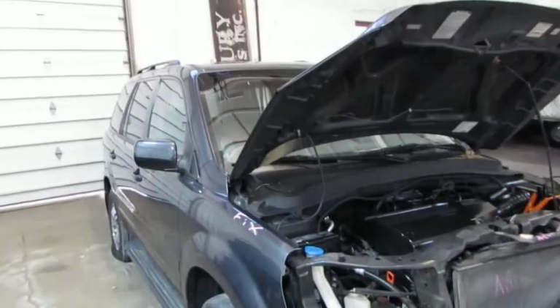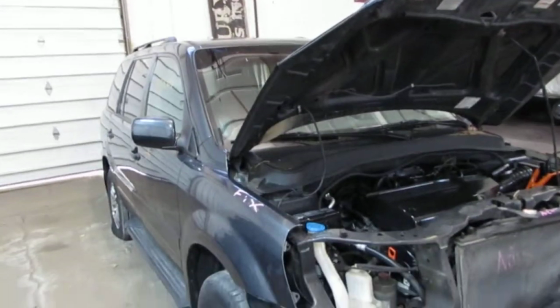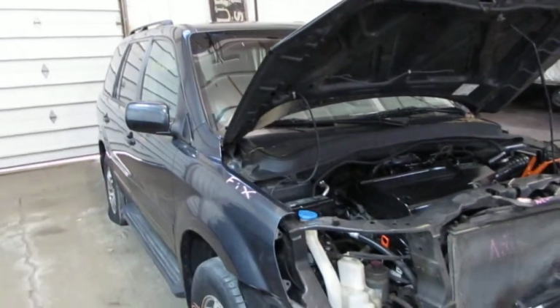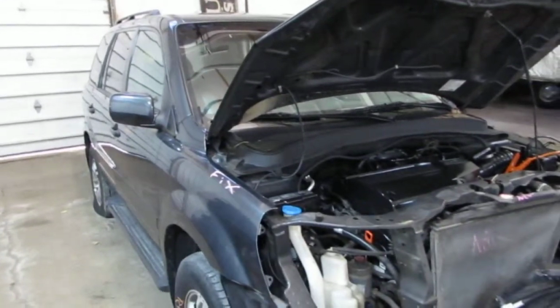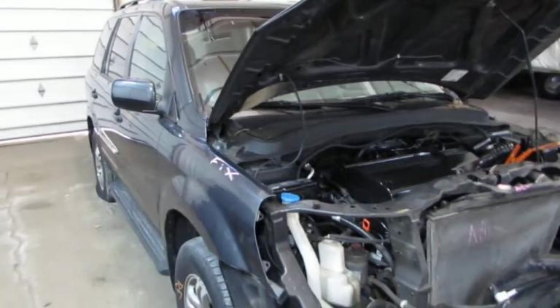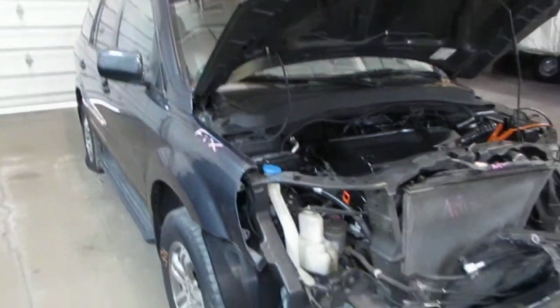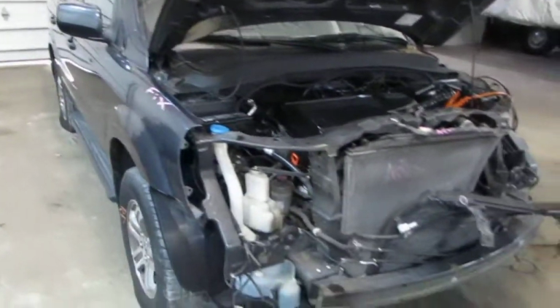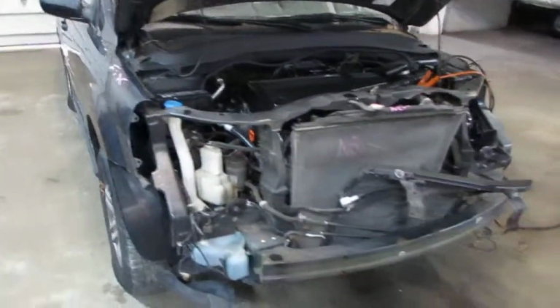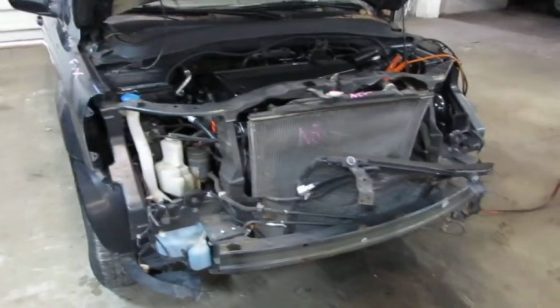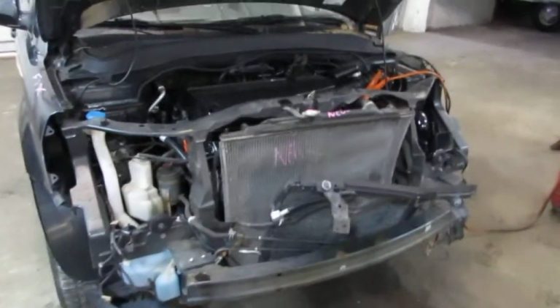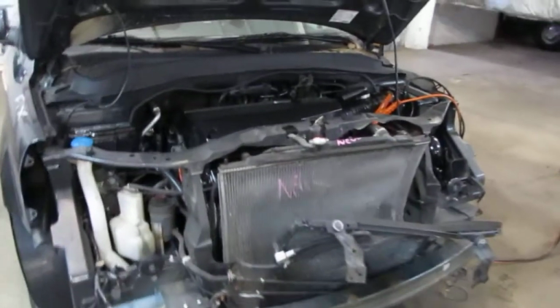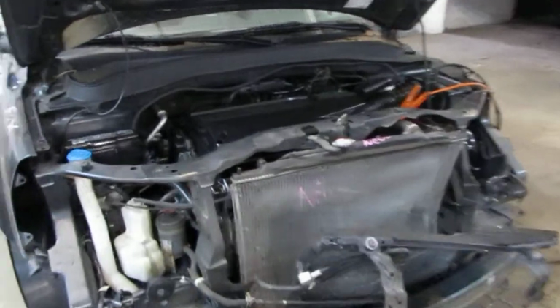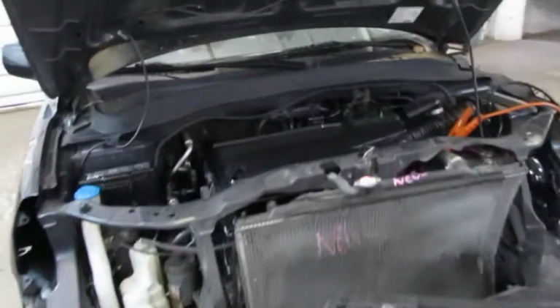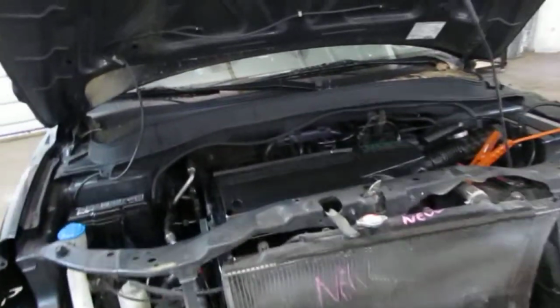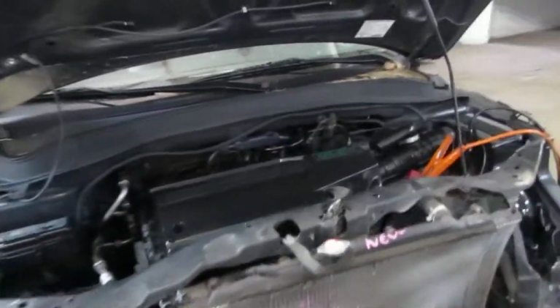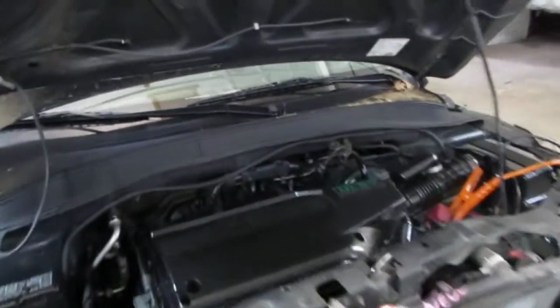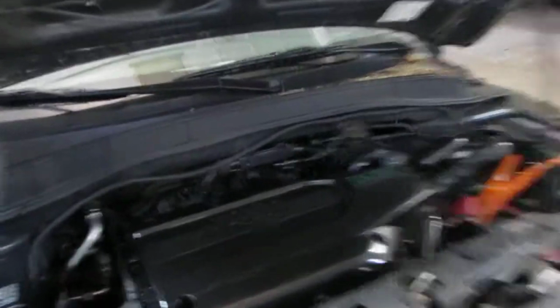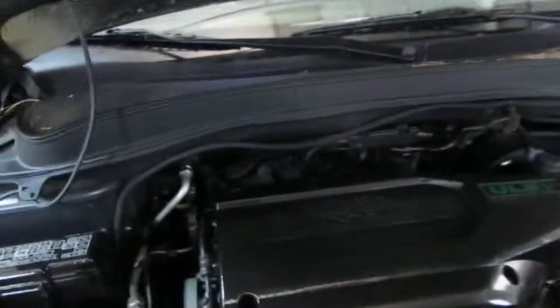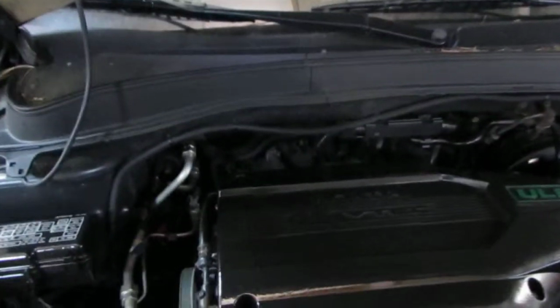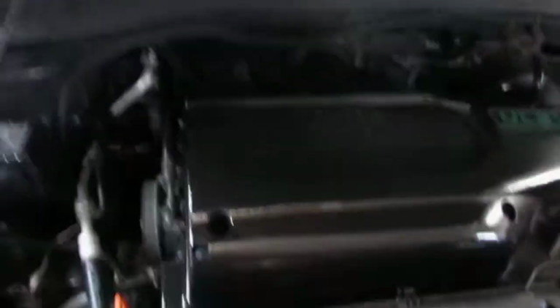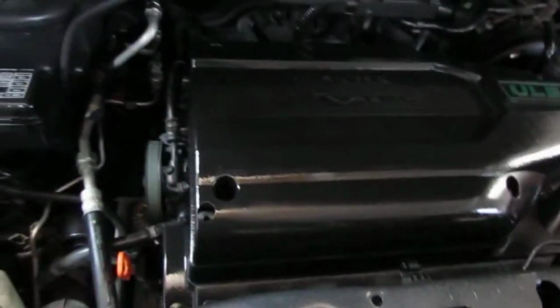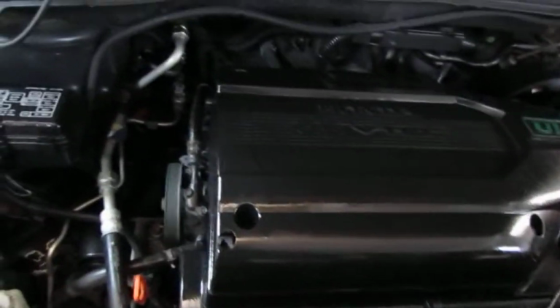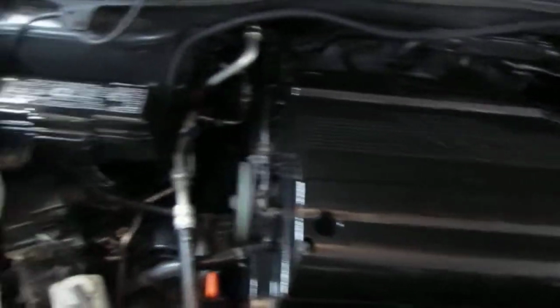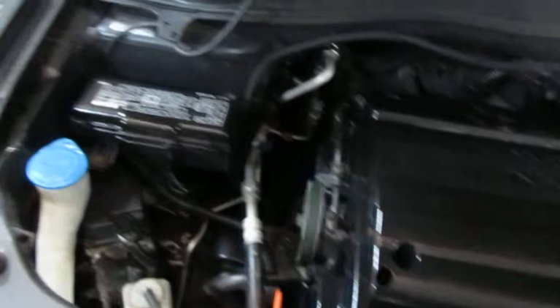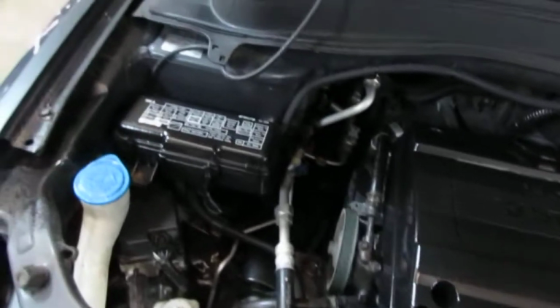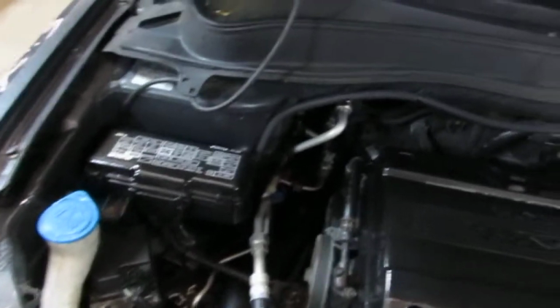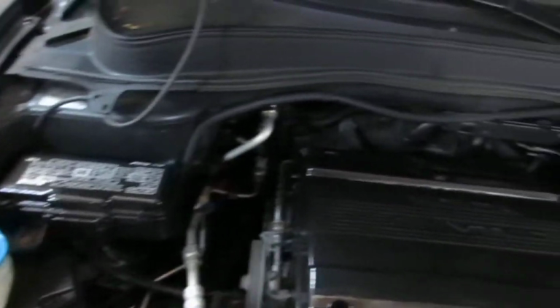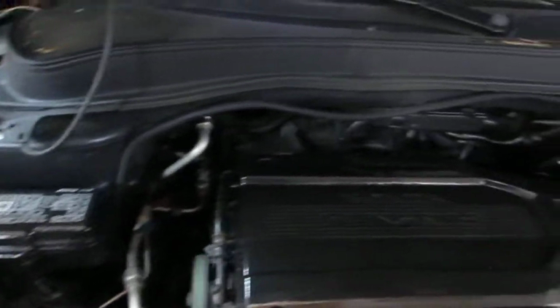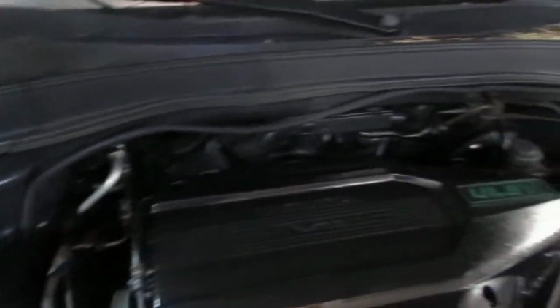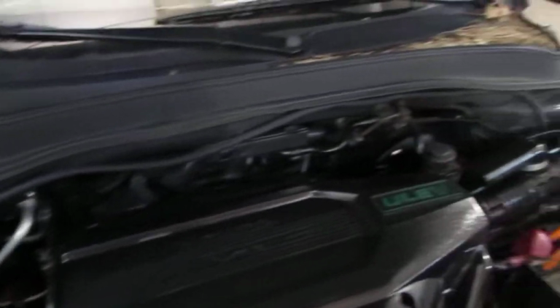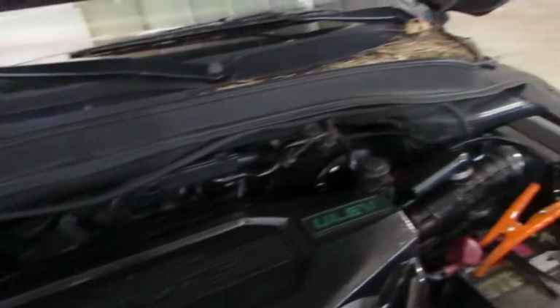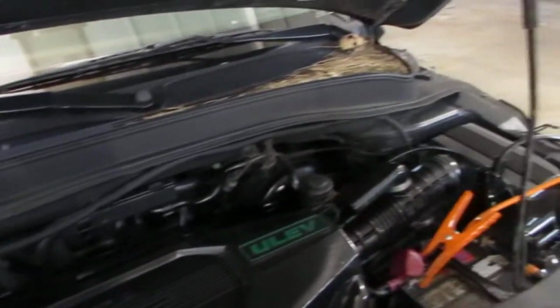Good afternoon and welcome to Tom's Foreign Auto Parts video portion of our inventory. Here we have an excellent running 2003 Honda Pilot. As you can hear, this vehicle has an excellent running 3.5 liter California emissions engine.